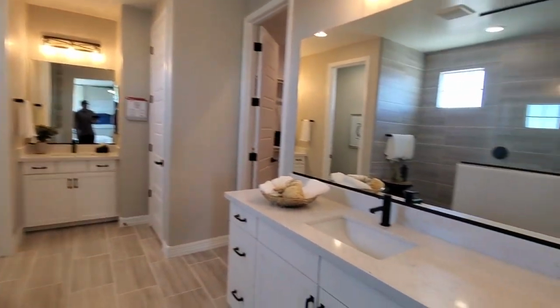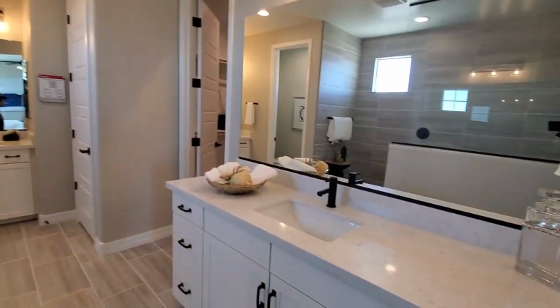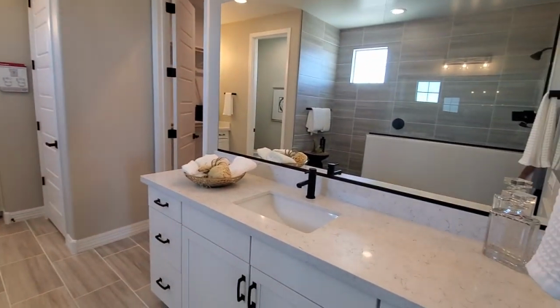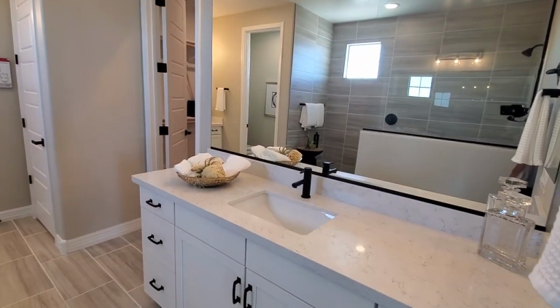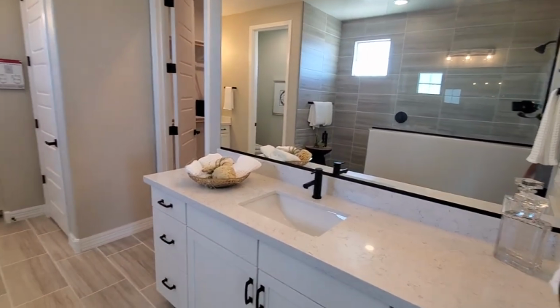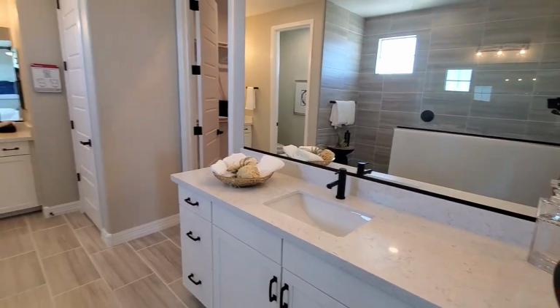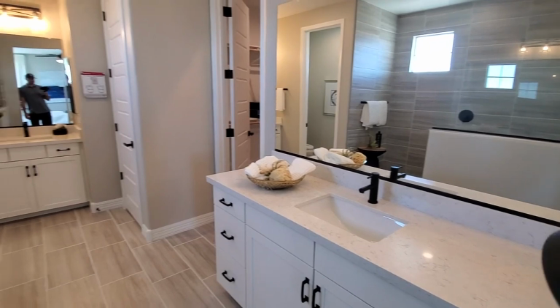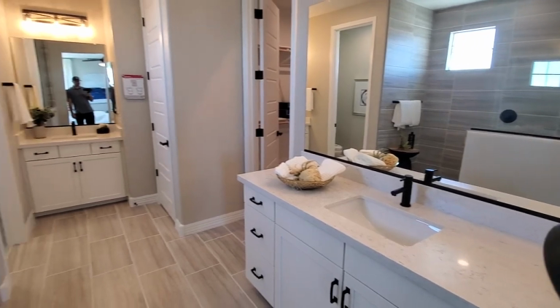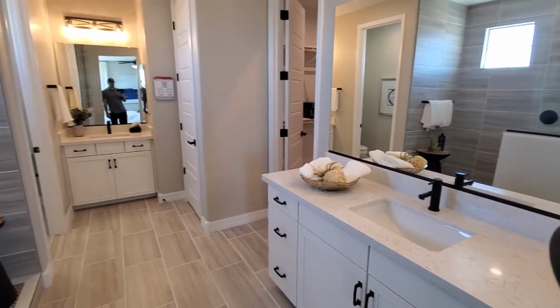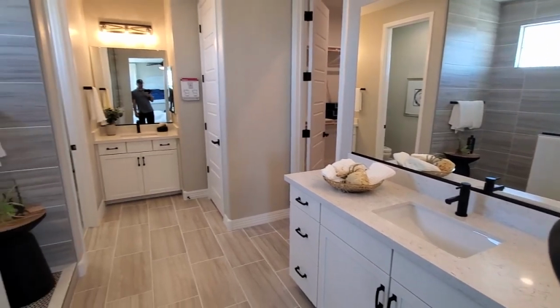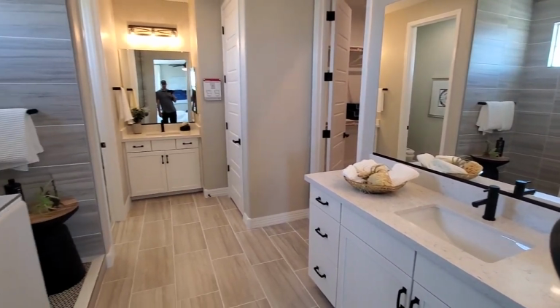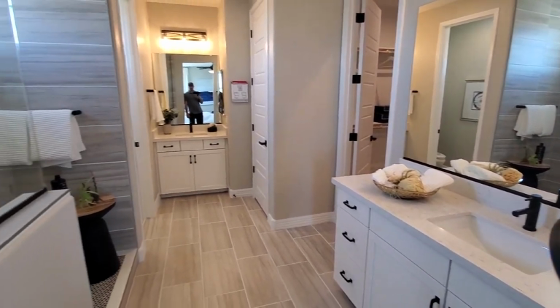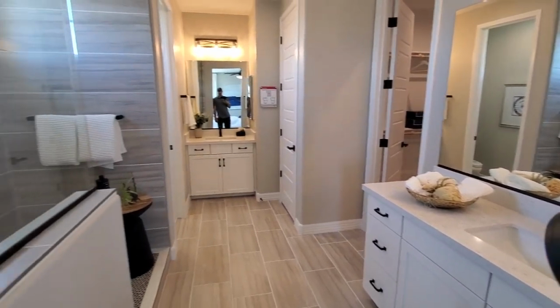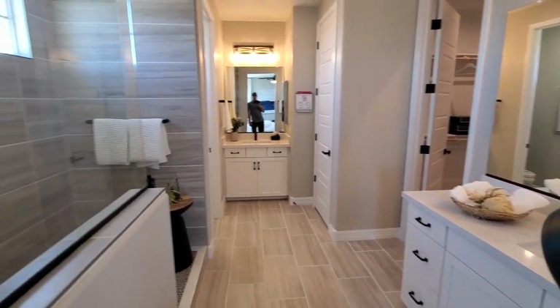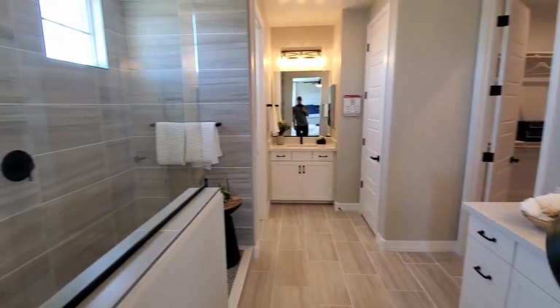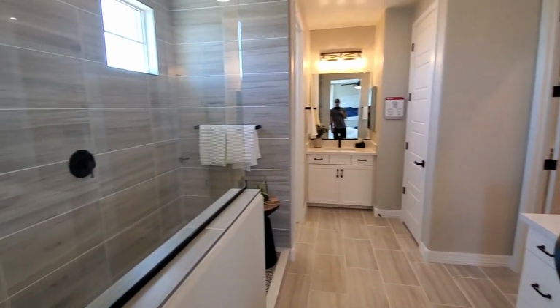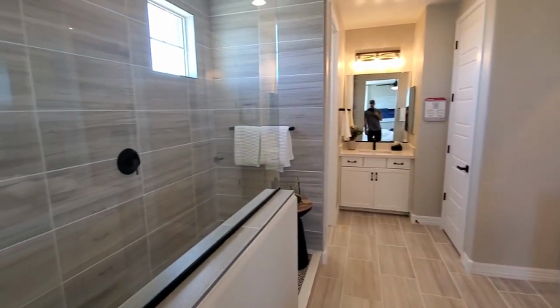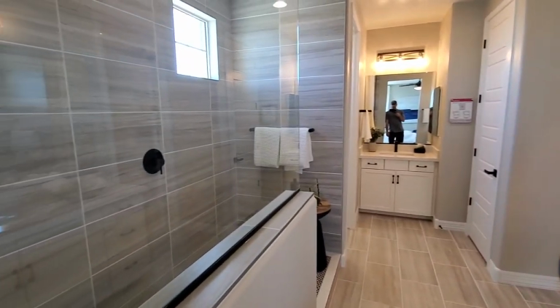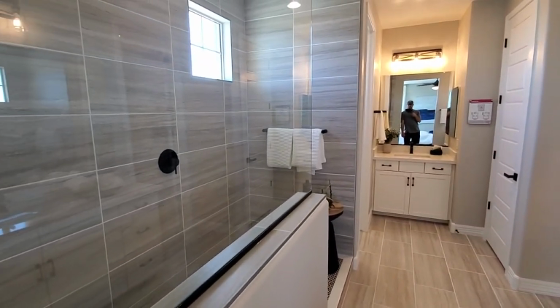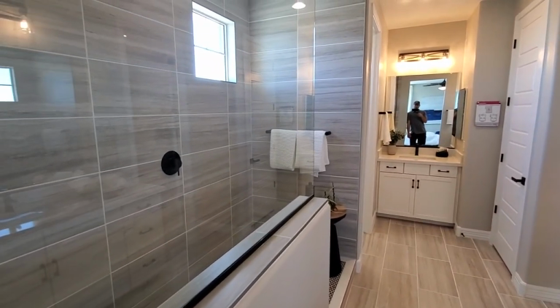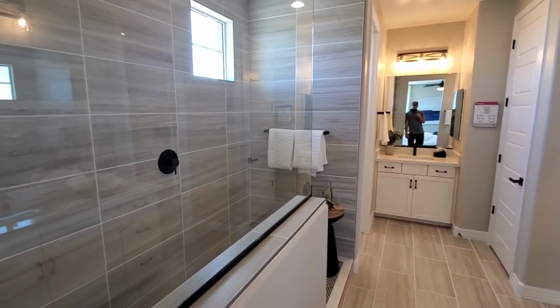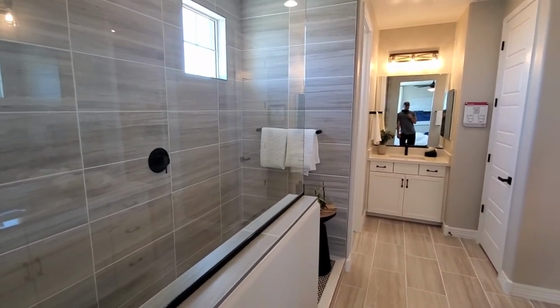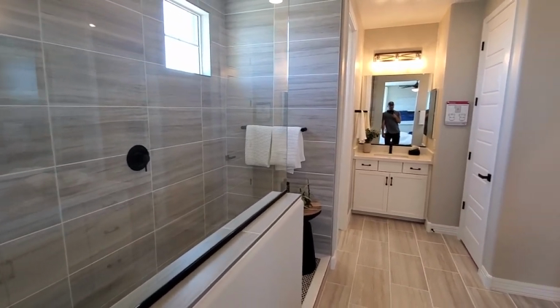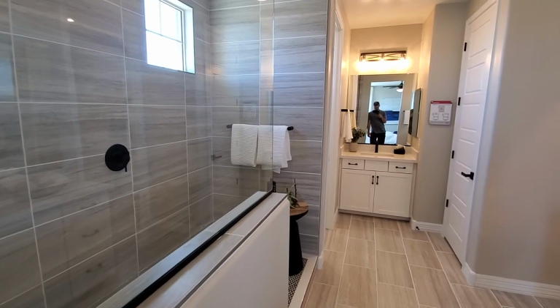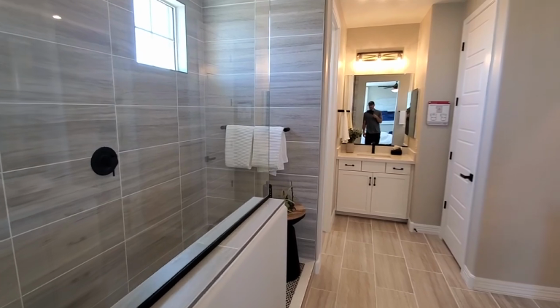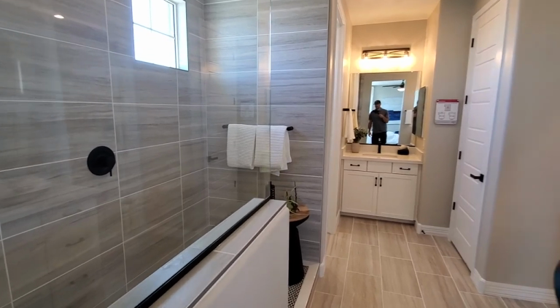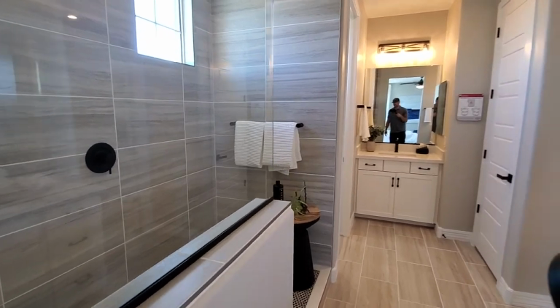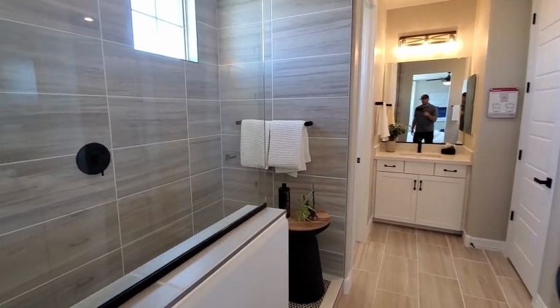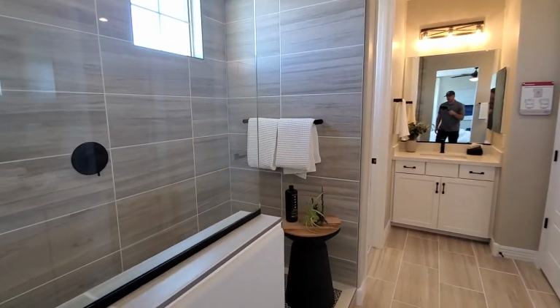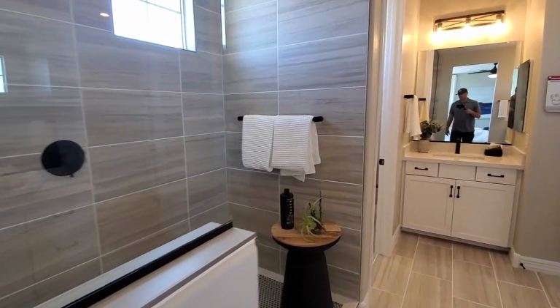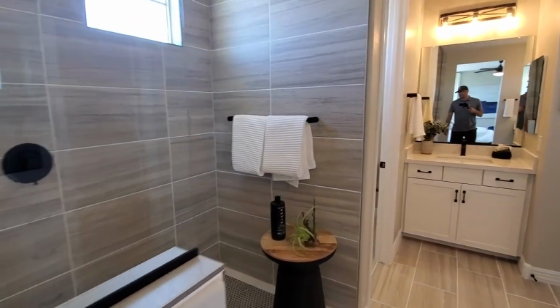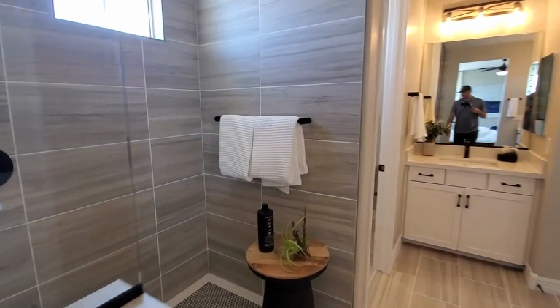Here's the bathroom — it's a party shower, which is becoming popular.